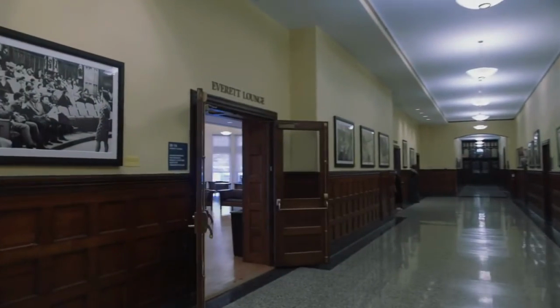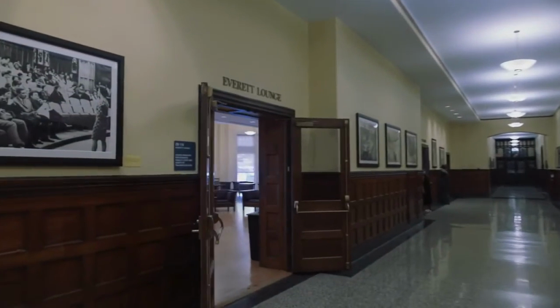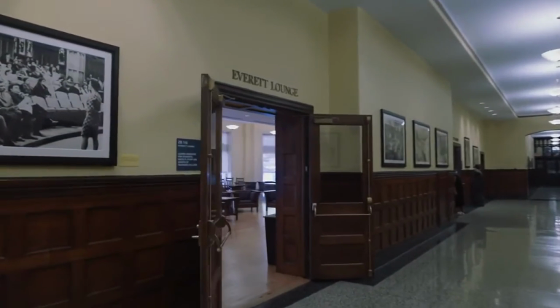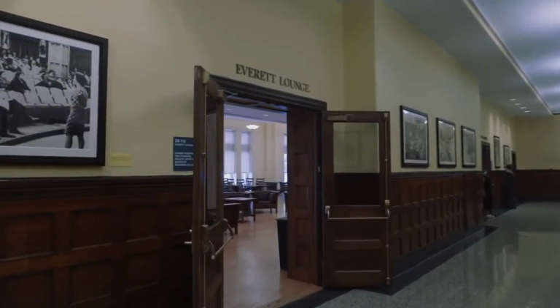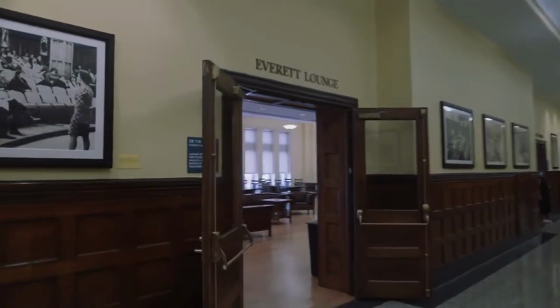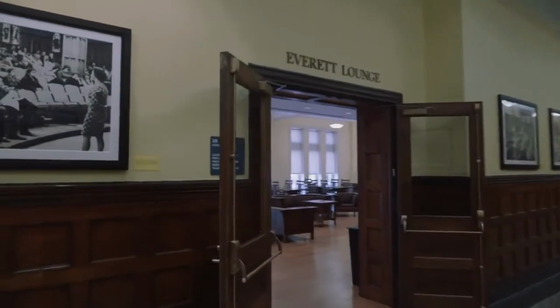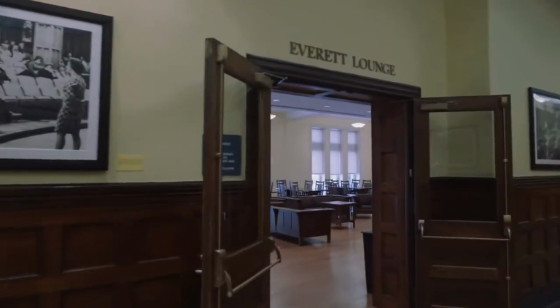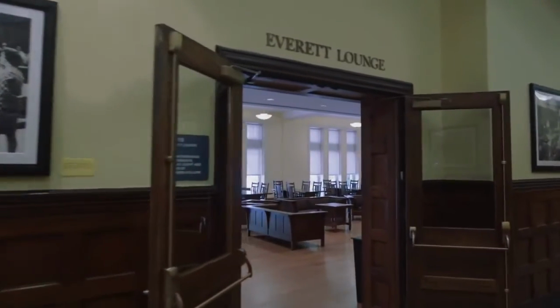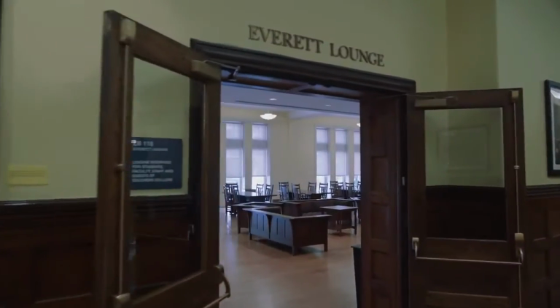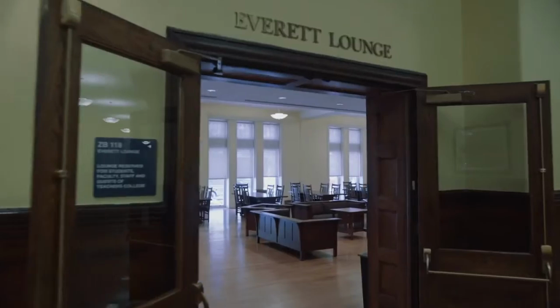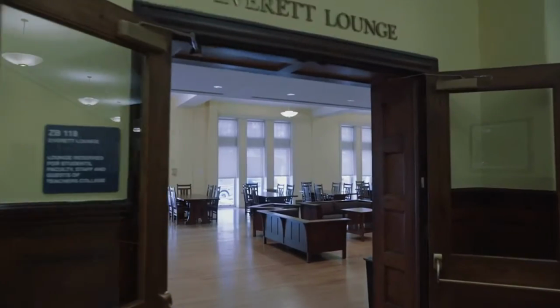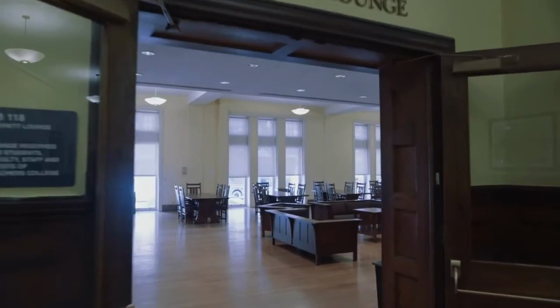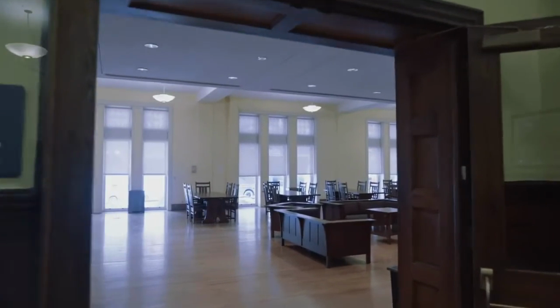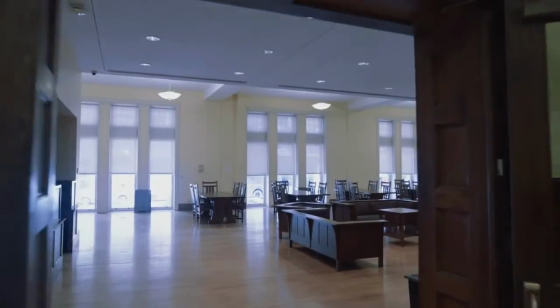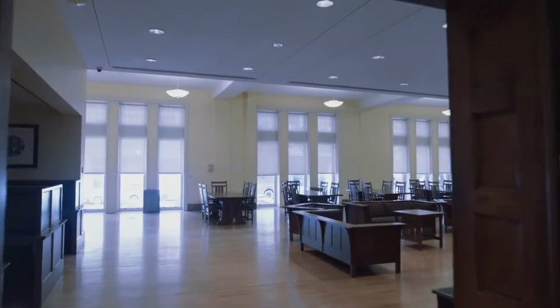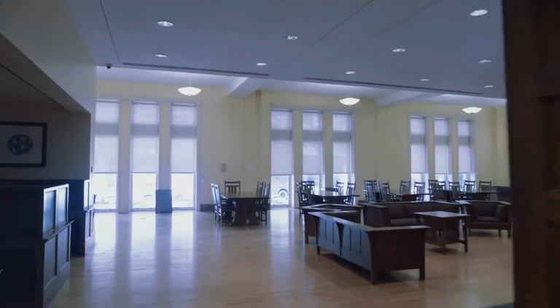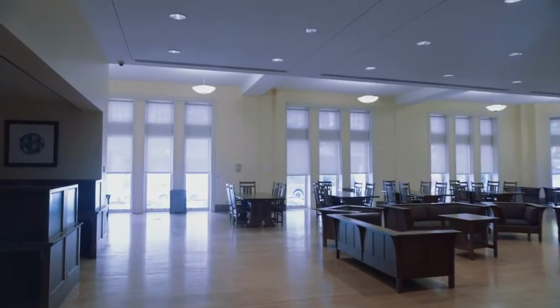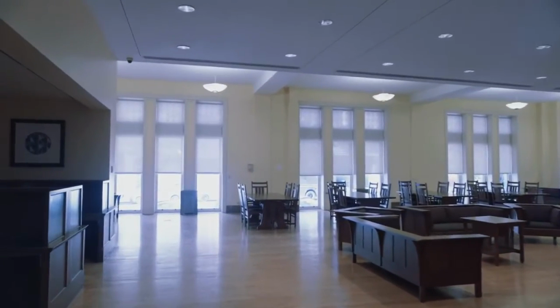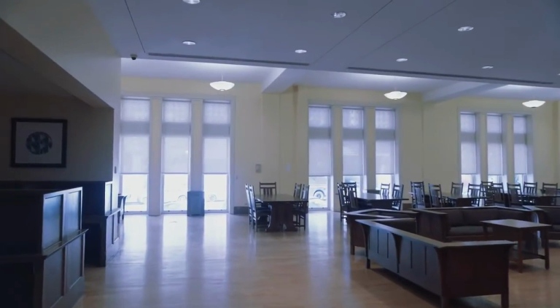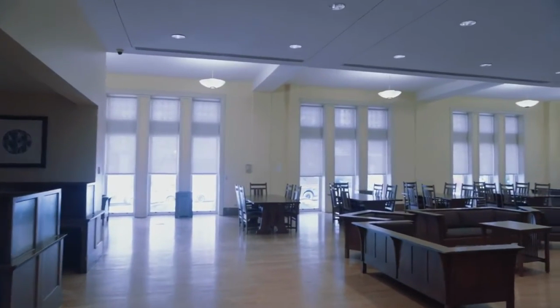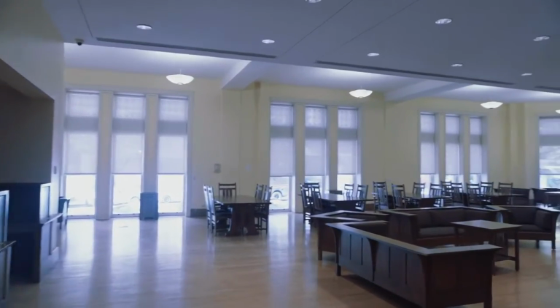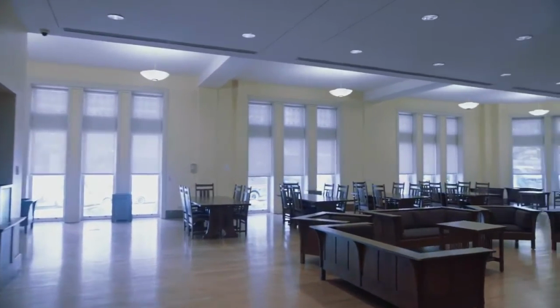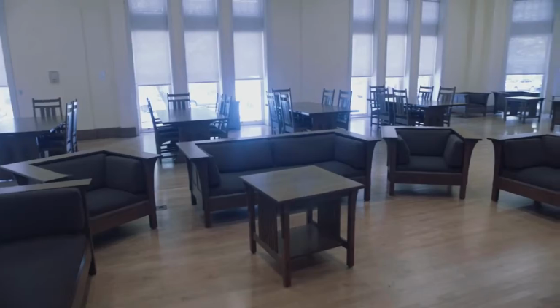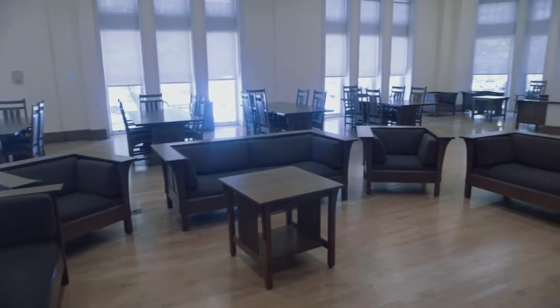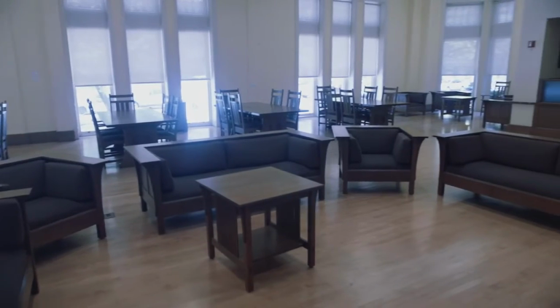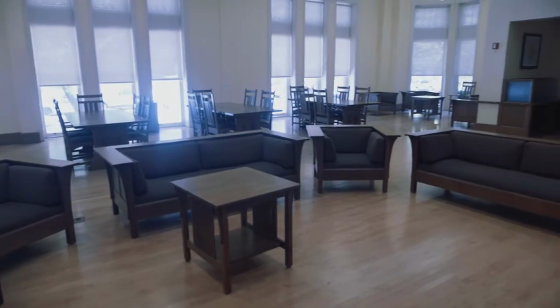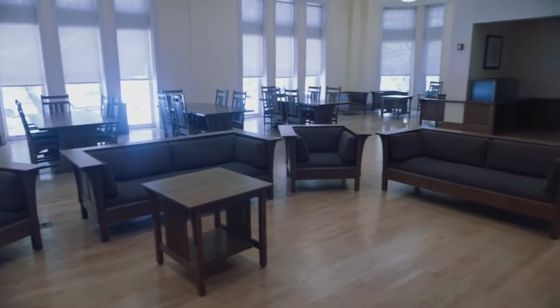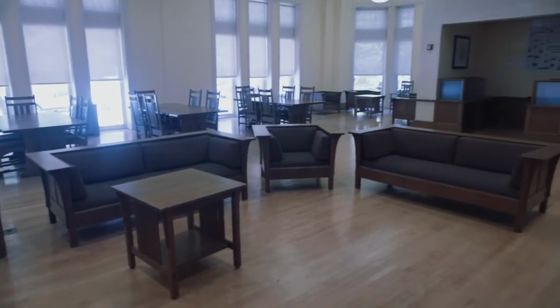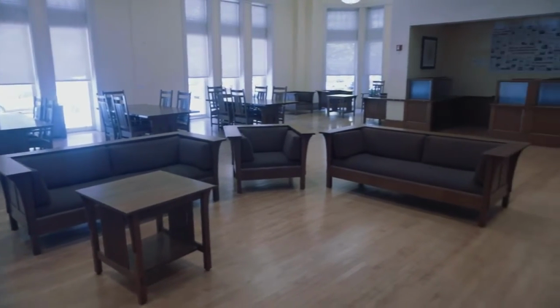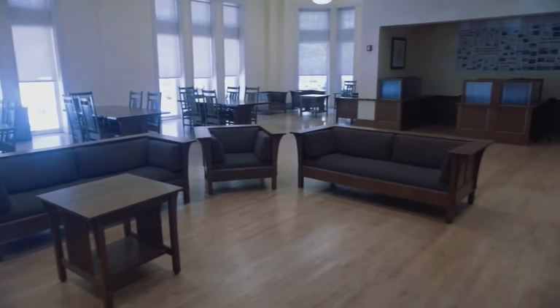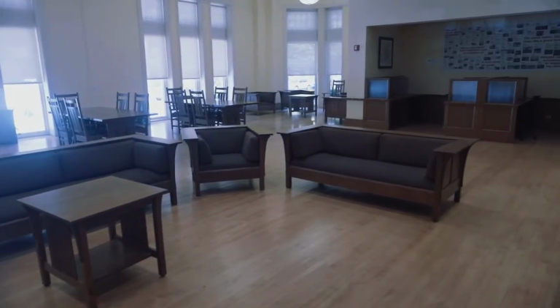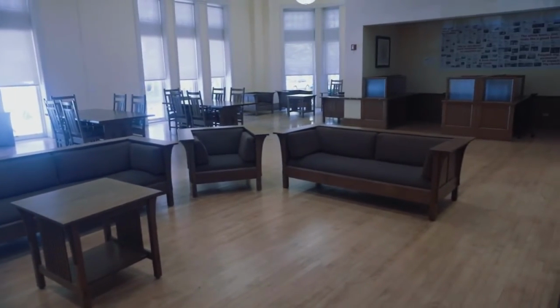To your left is Everett Lounge, an area where students can relax and read or collaborate on group projects with their classmates. Many of the evening events at Teachers College take place here as well.